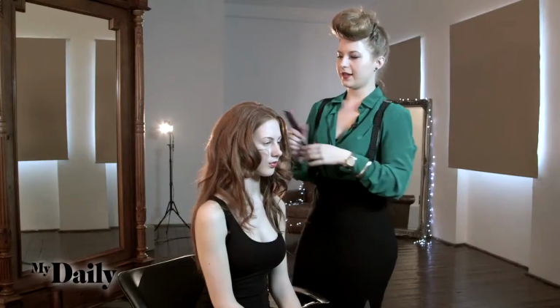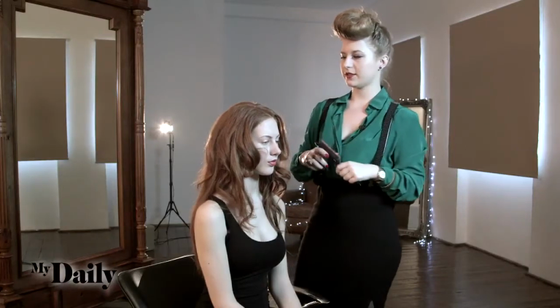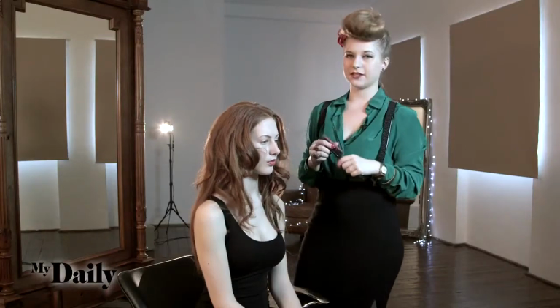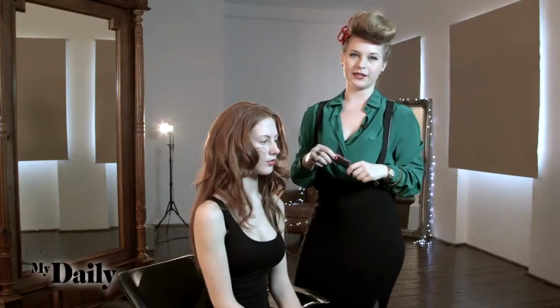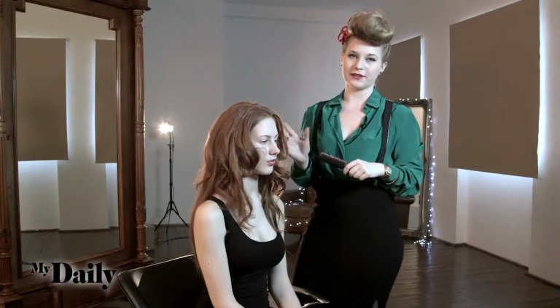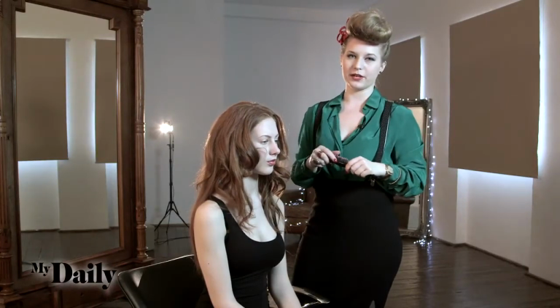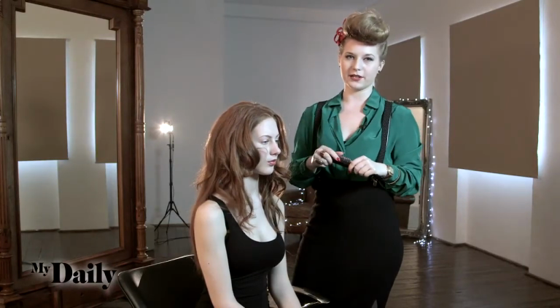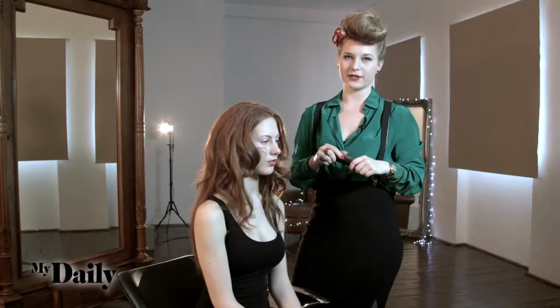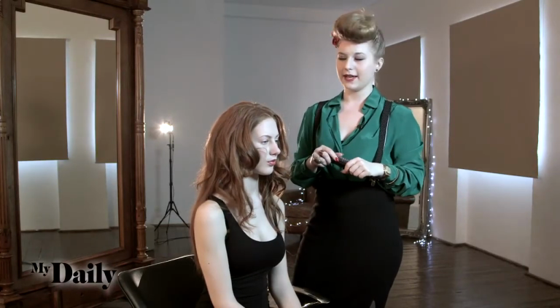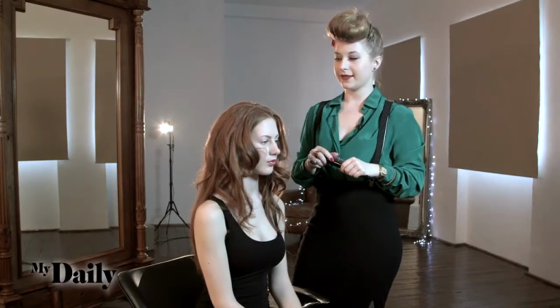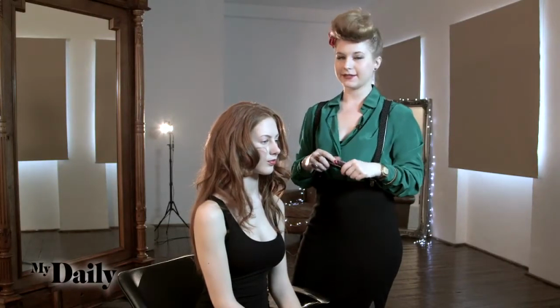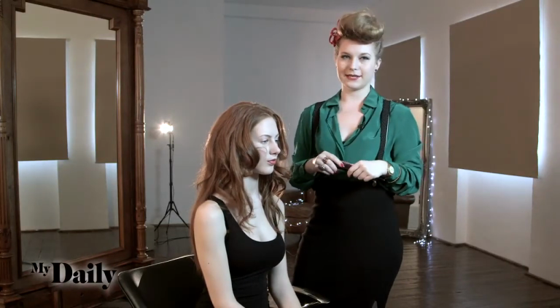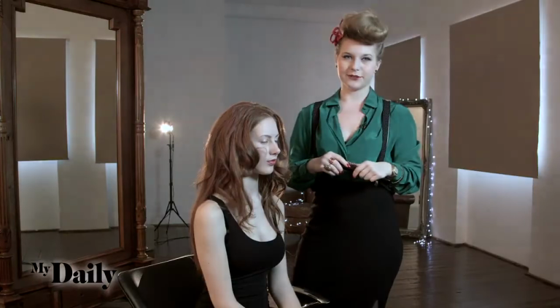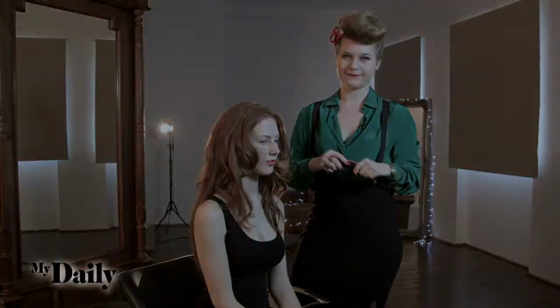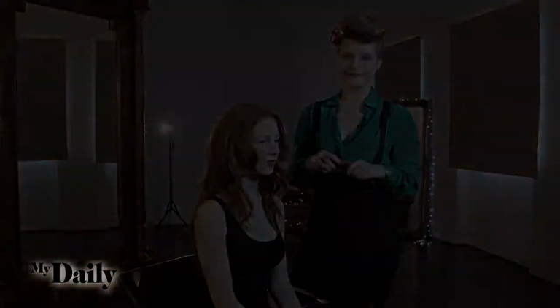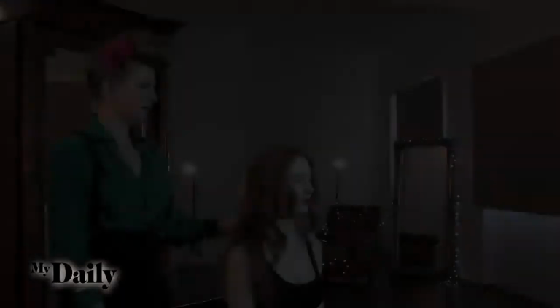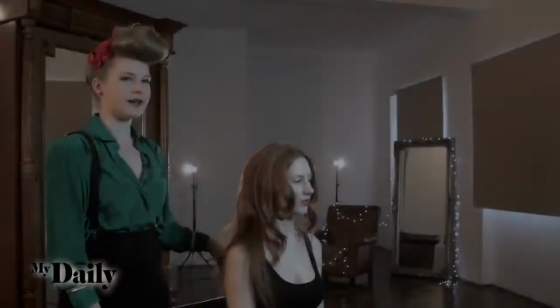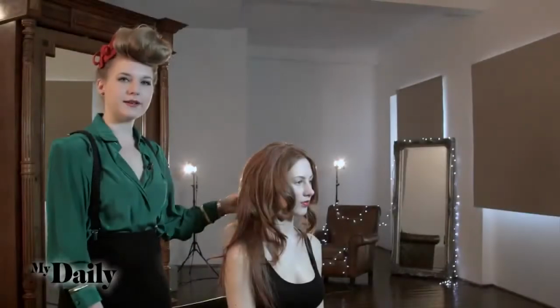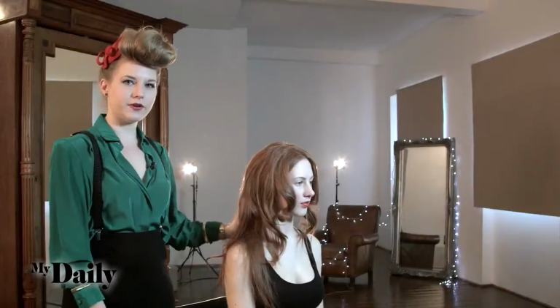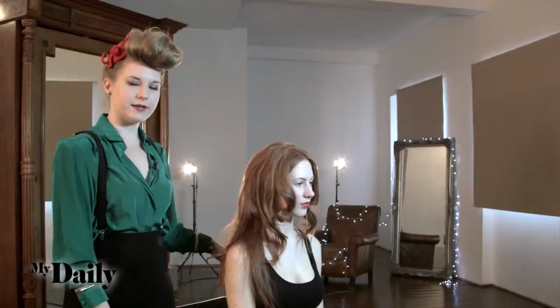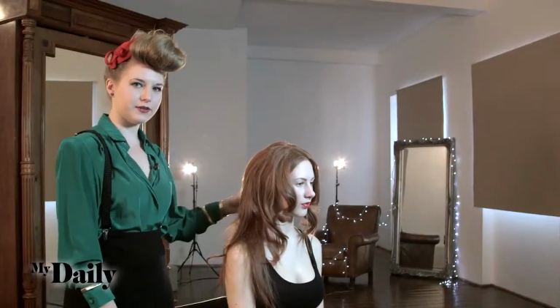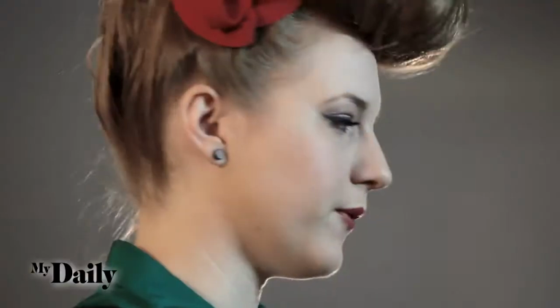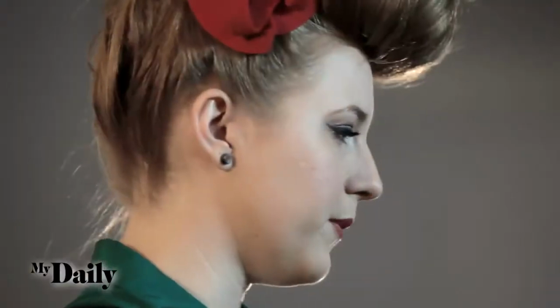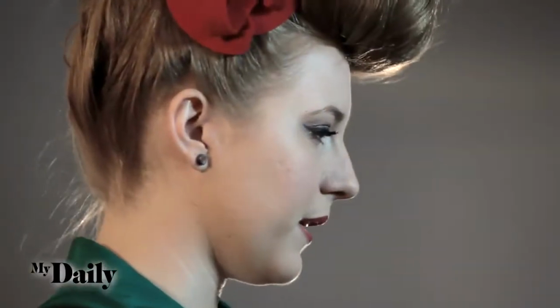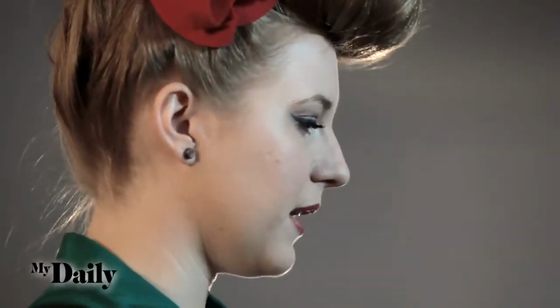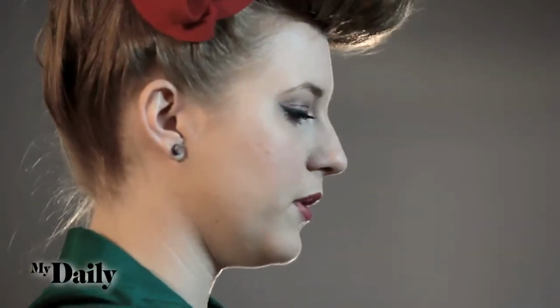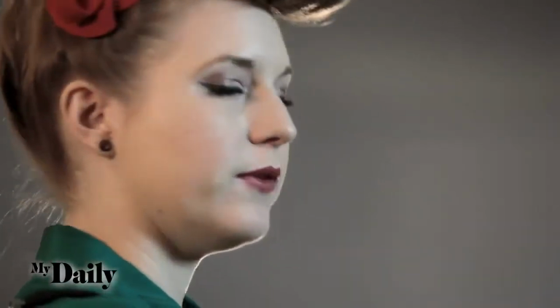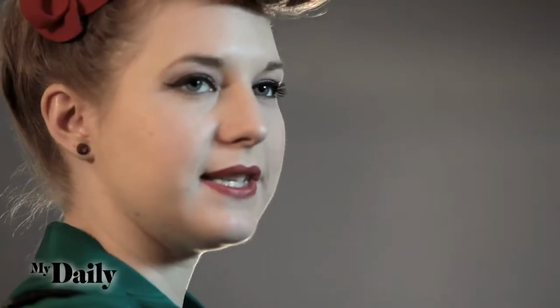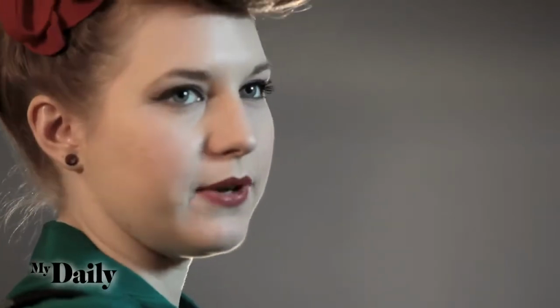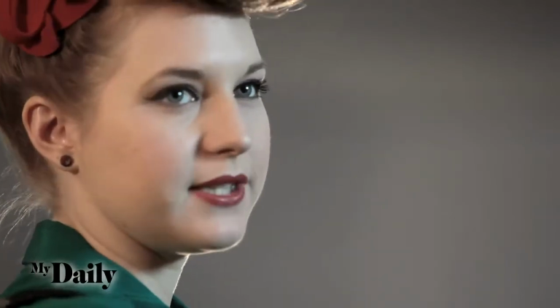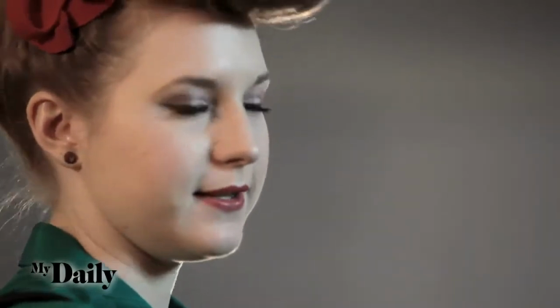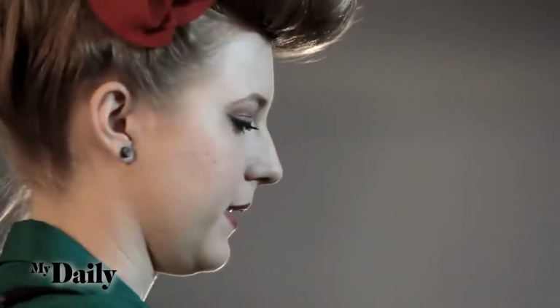Now you can just finish off with a little bit of spray just to hold that, and then that's the end of step two. We've got a little bit of backcombing in. We're just going to move on to step three, which is starting the braid.